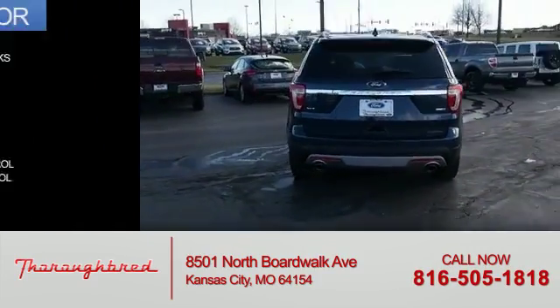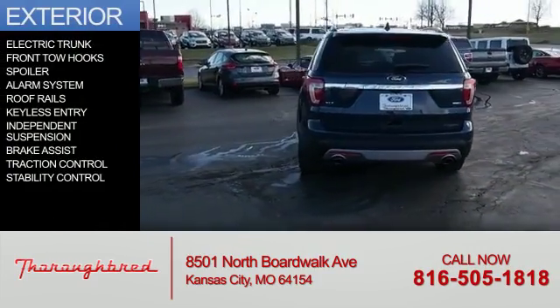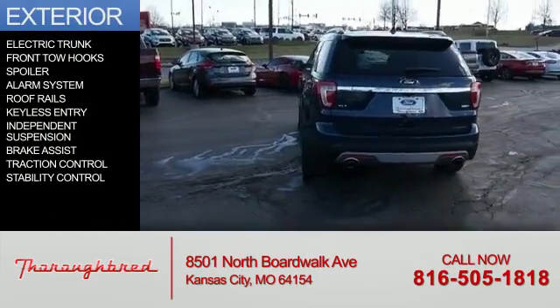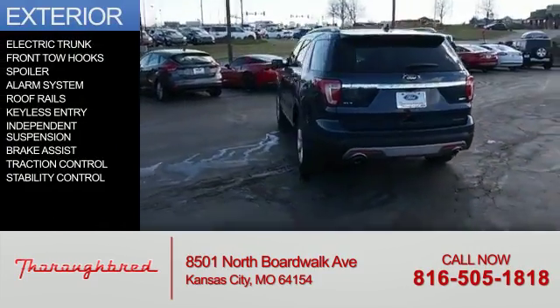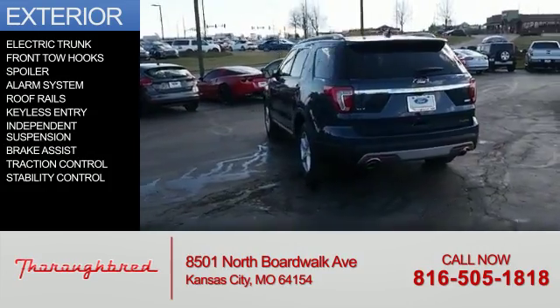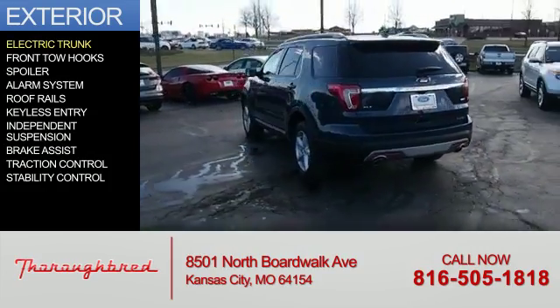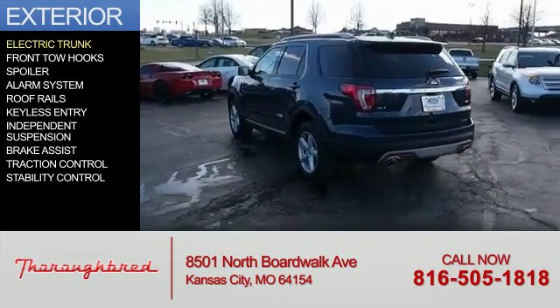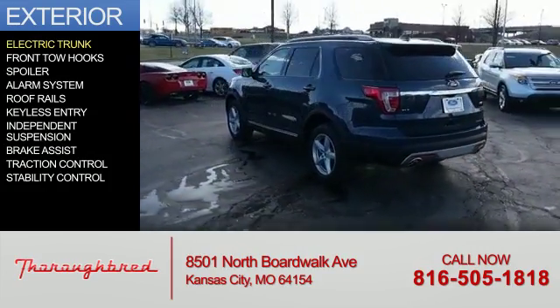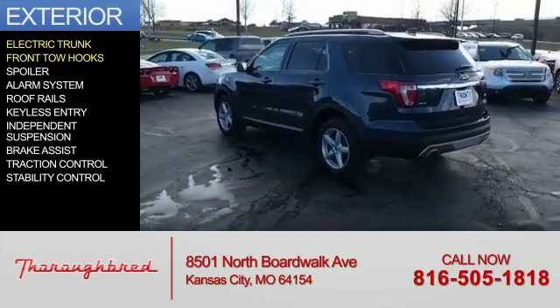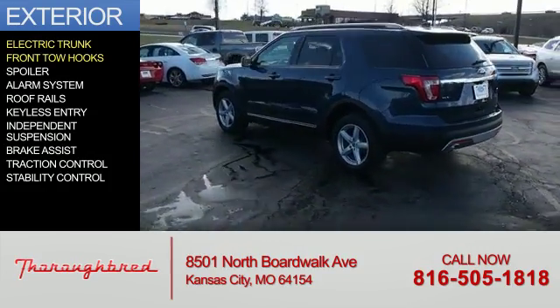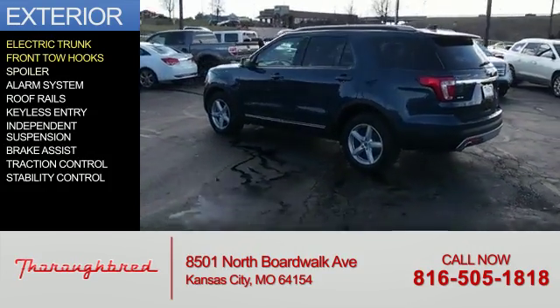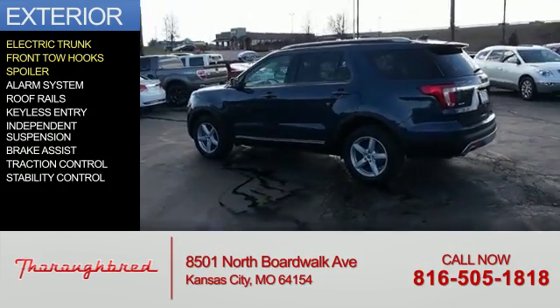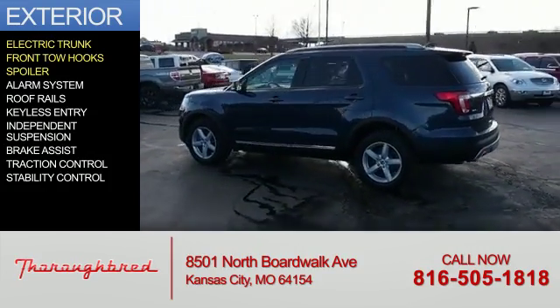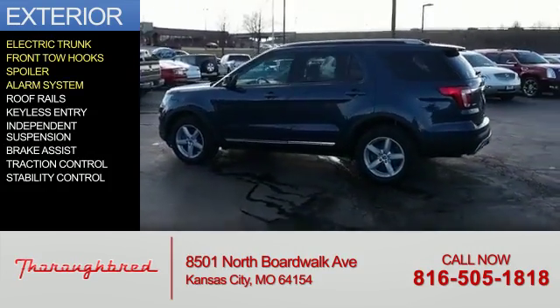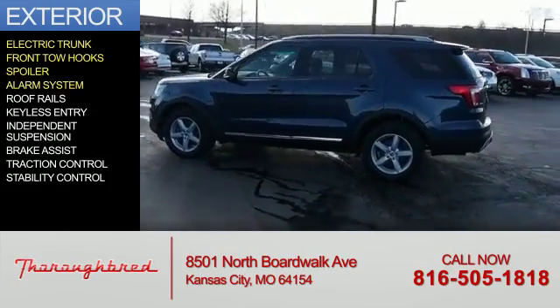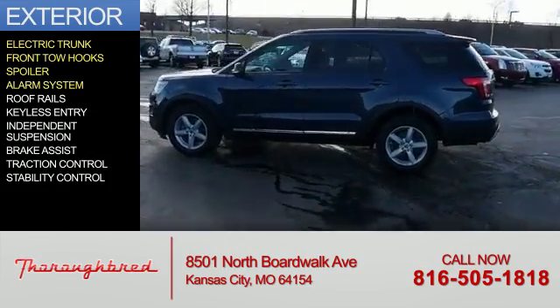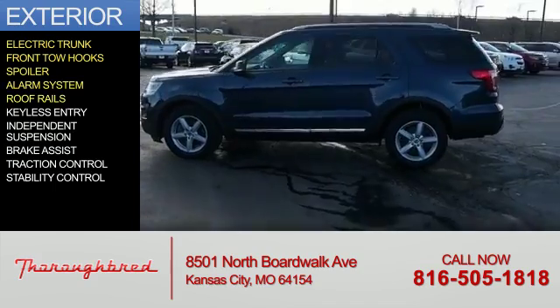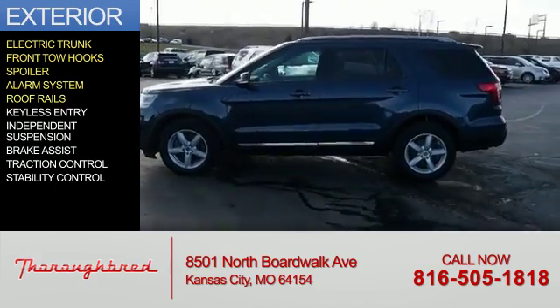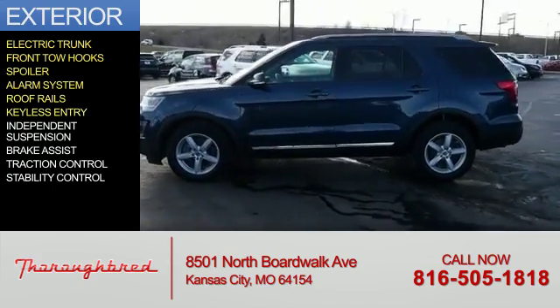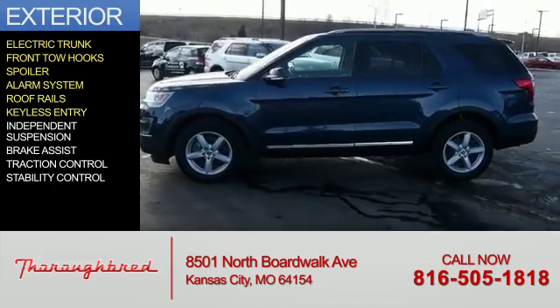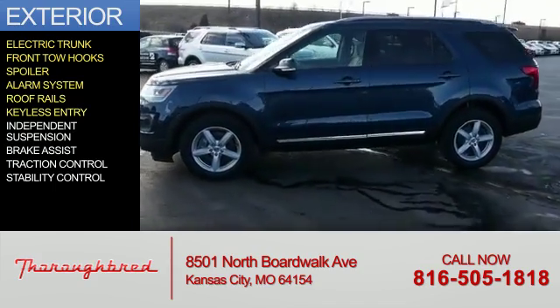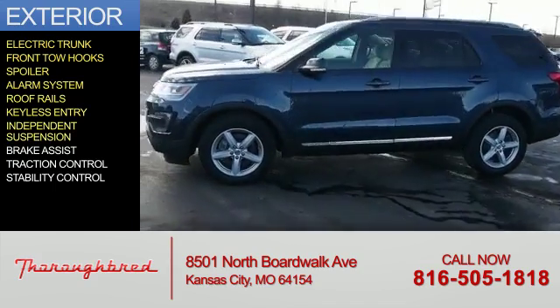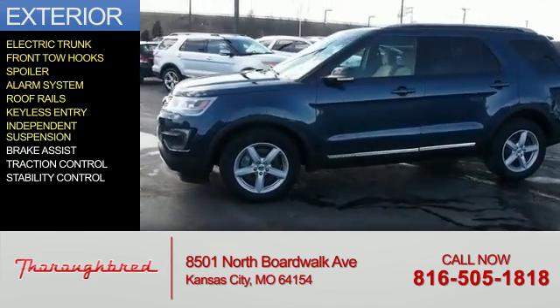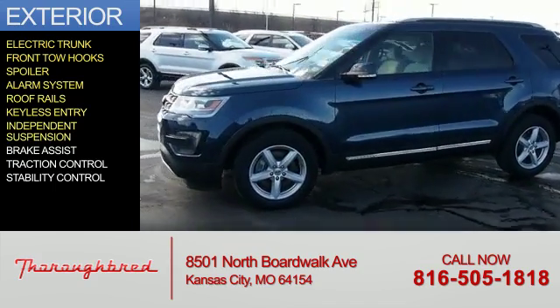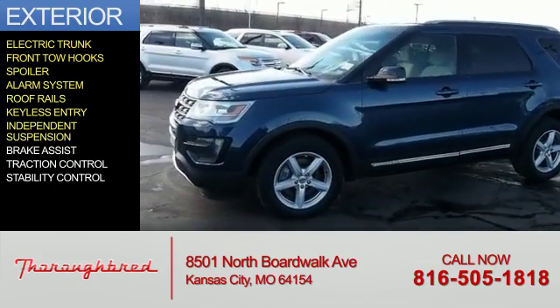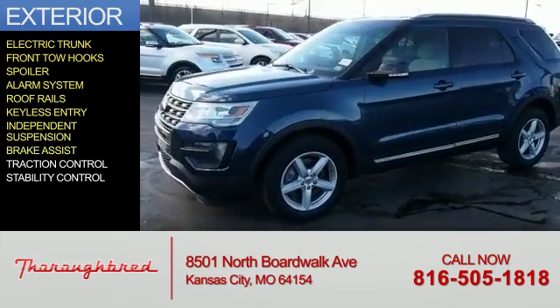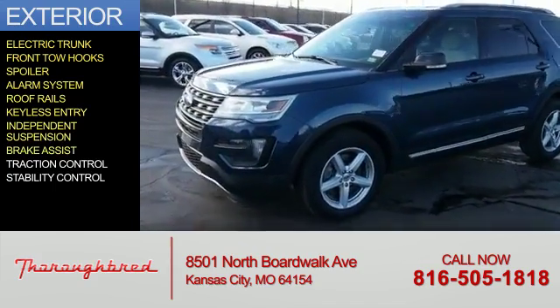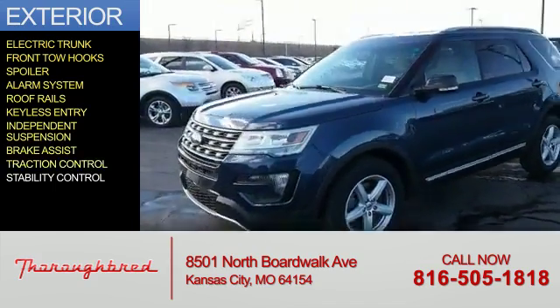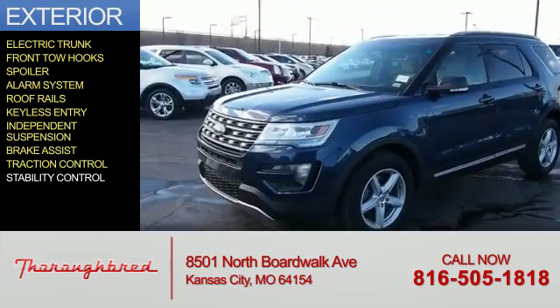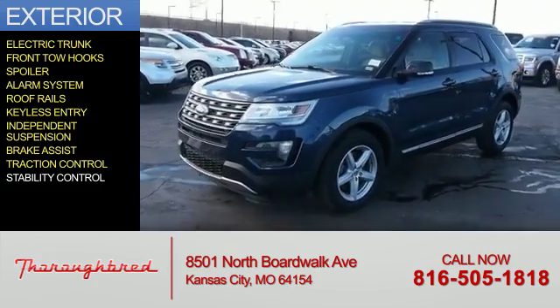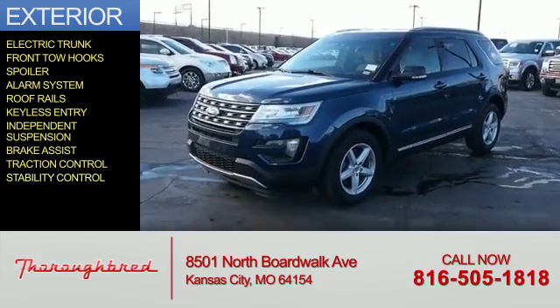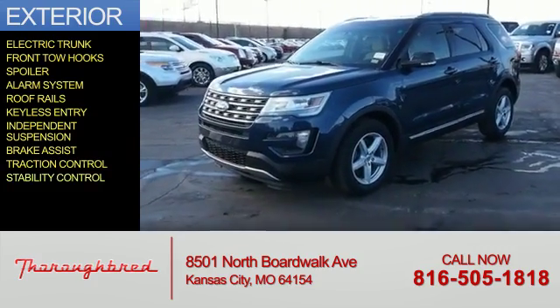The features include electric trunk, front tow hooks, a spoiler, an alarm system, roof rails, keyless entry, independent suspension, brake assist, traction control, and stability control.